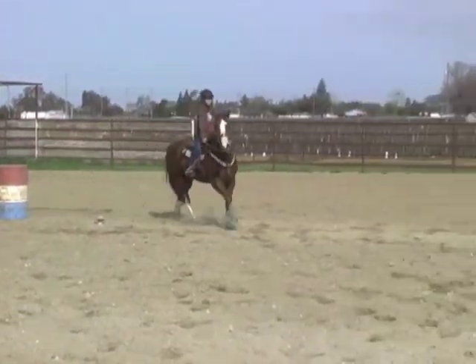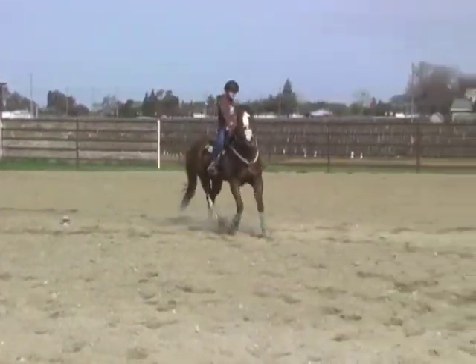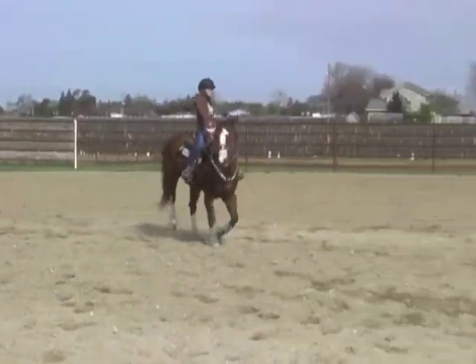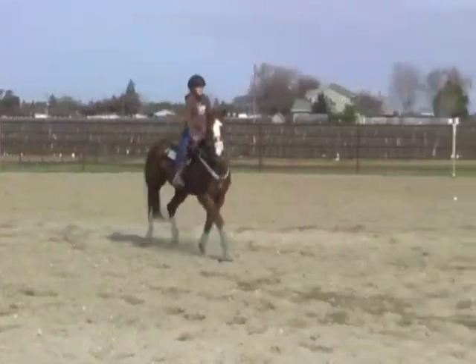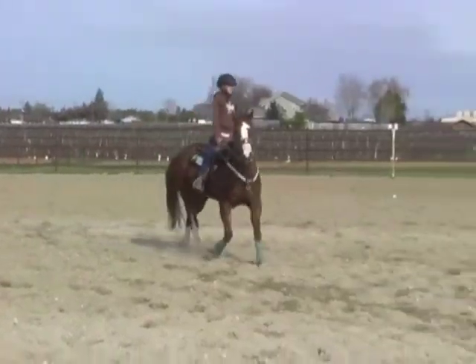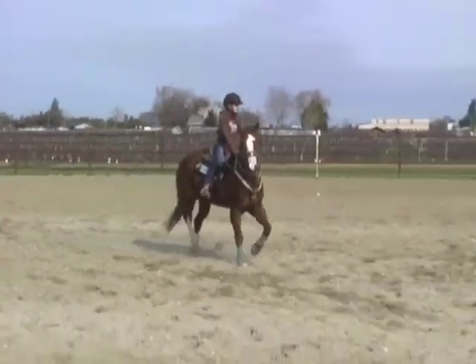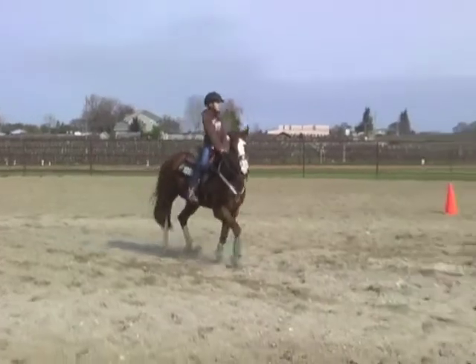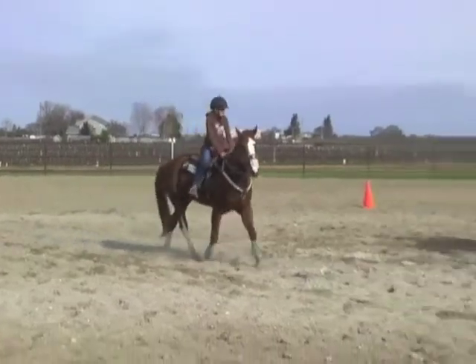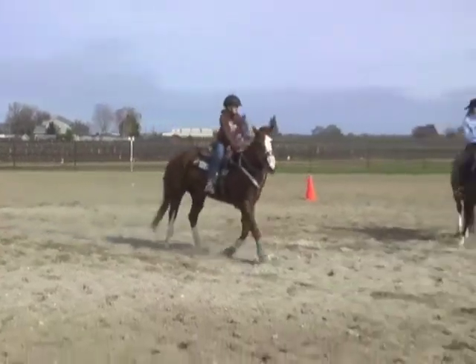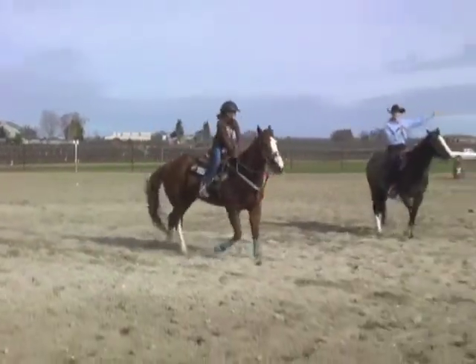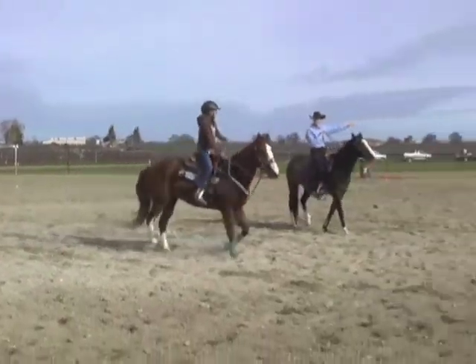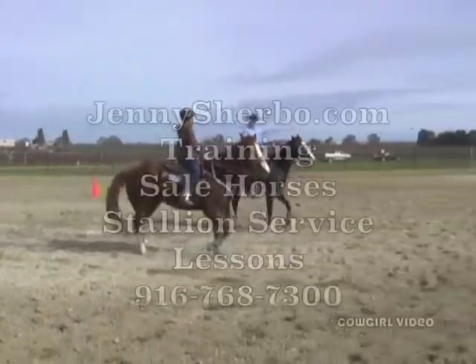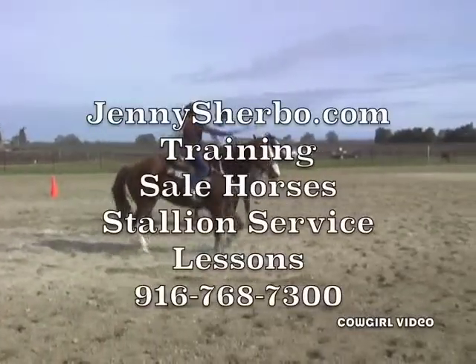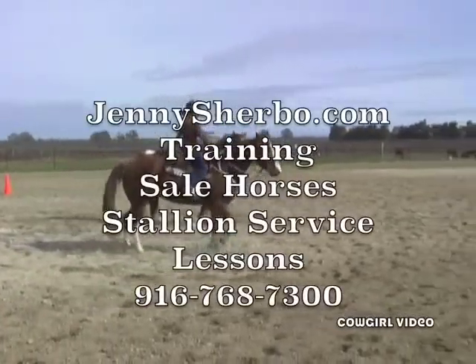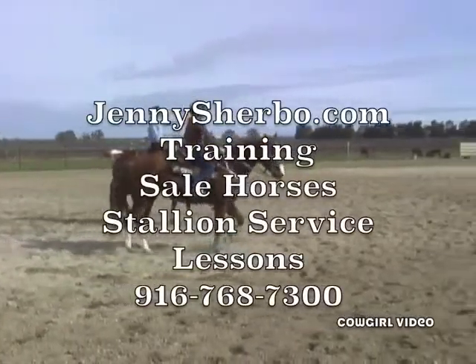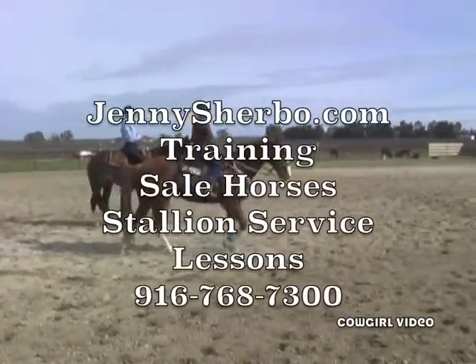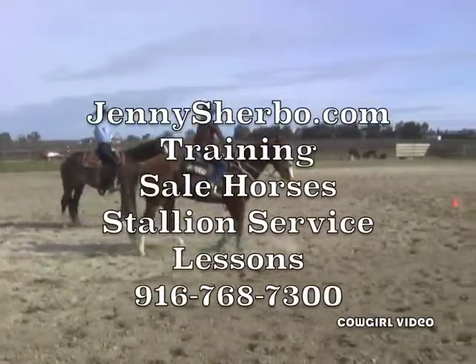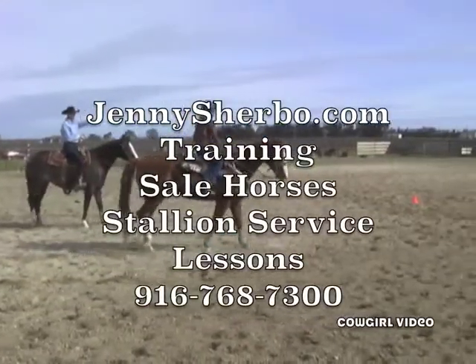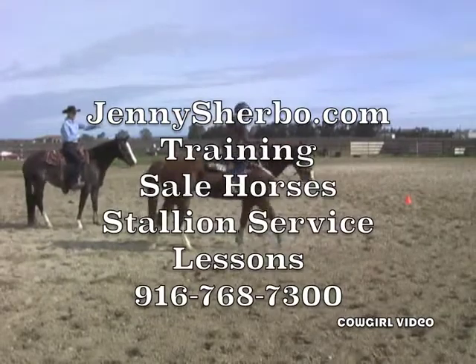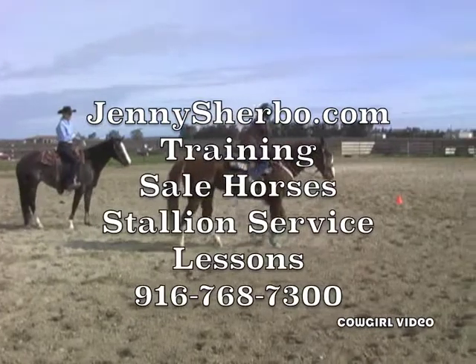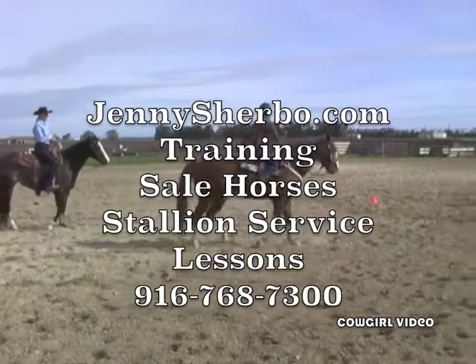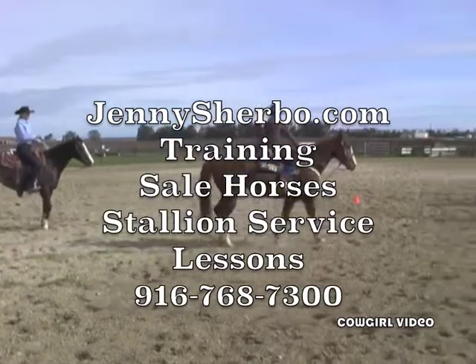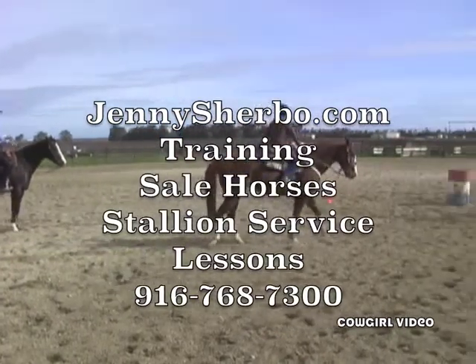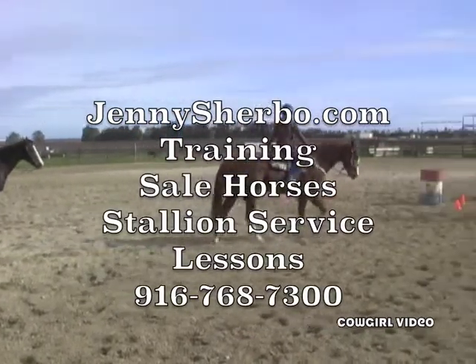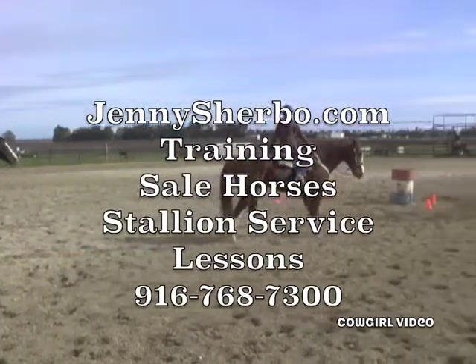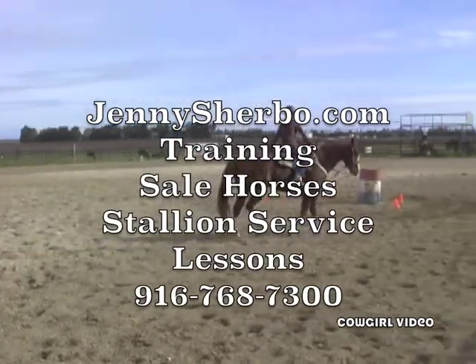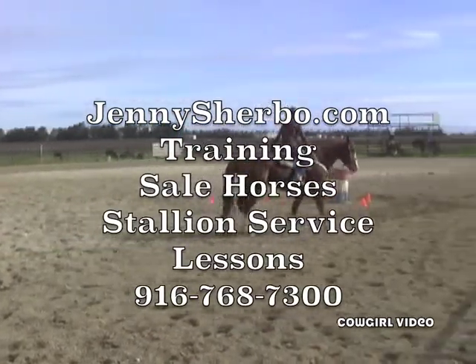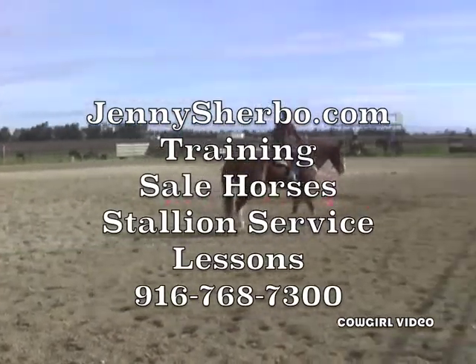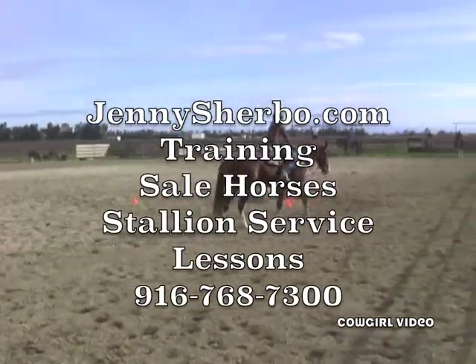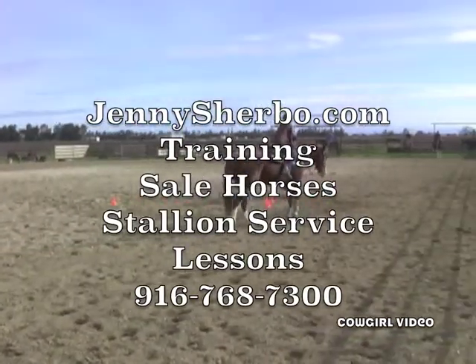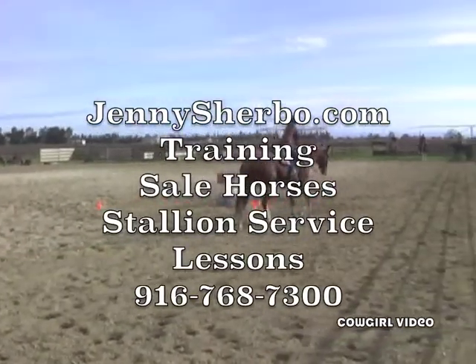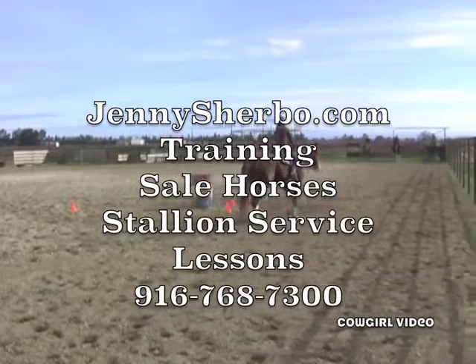Okay, you're done until we're ready to make a run — that was good. Did you feel the difference with that straight line right there? How he was bowing out on you and then that was making you dive in? We've got to feel our horses underneath us, and if their rib cage is leaving, we've got to be able to catch it.